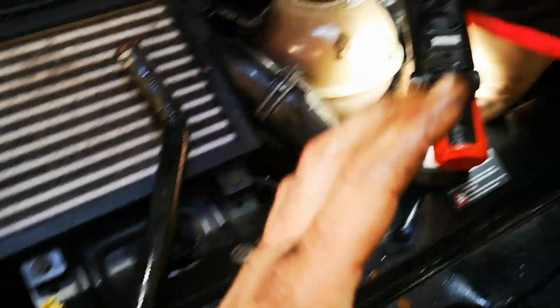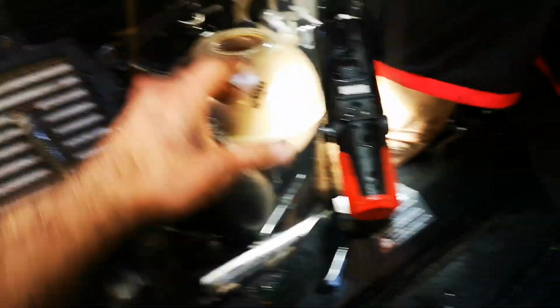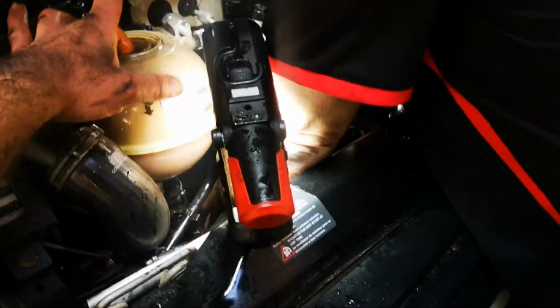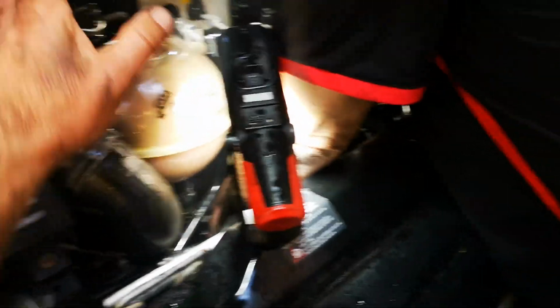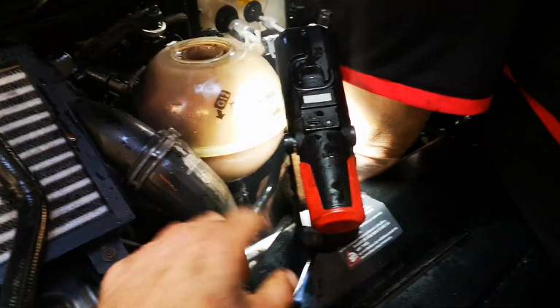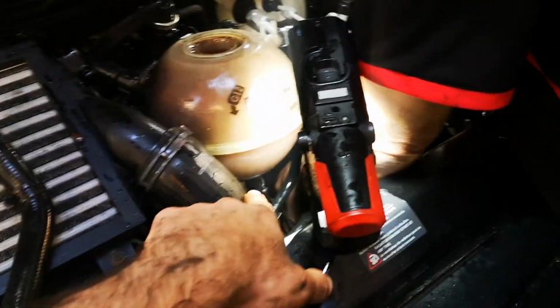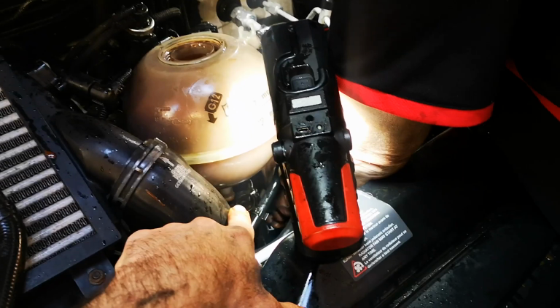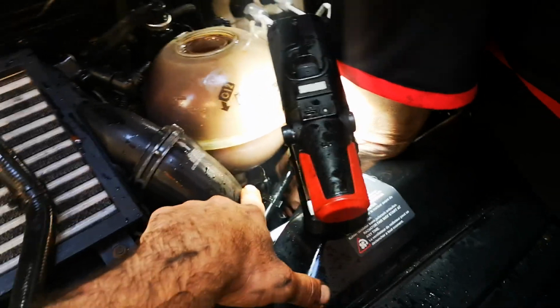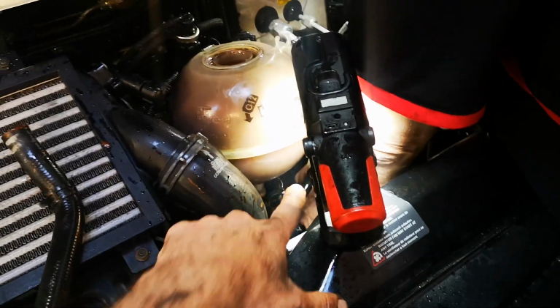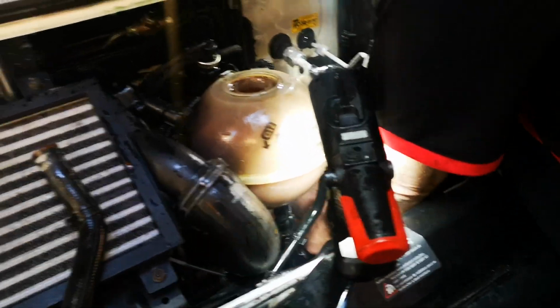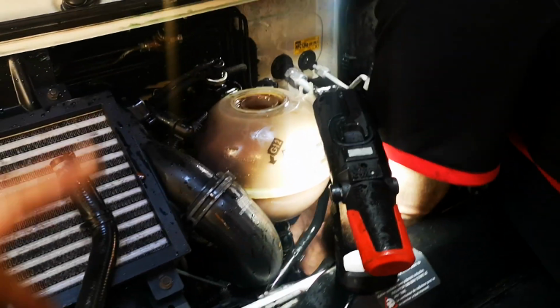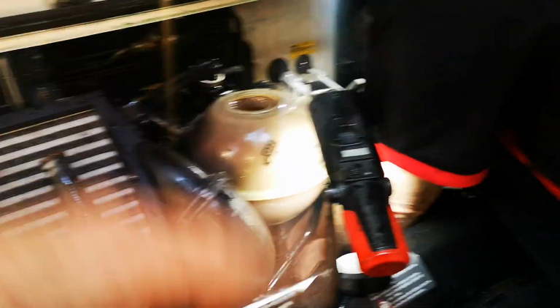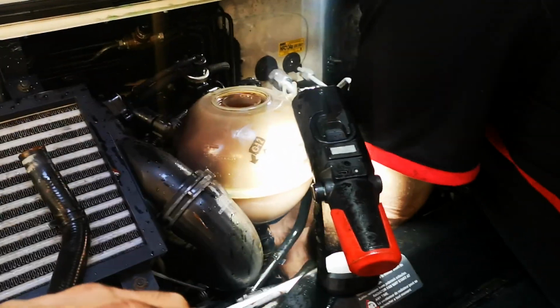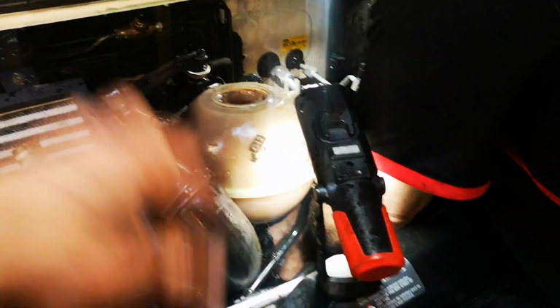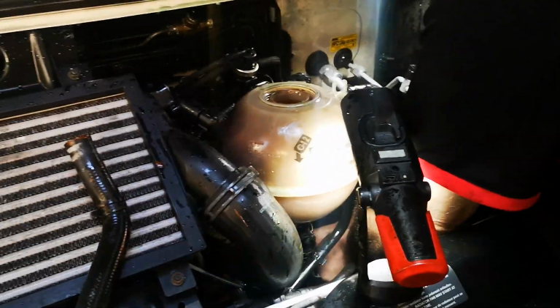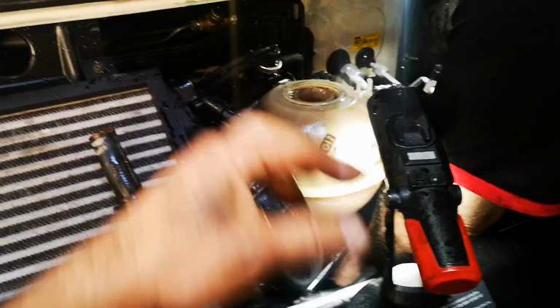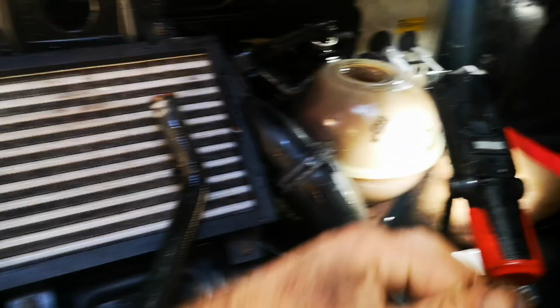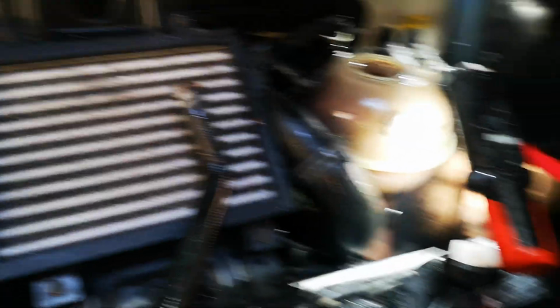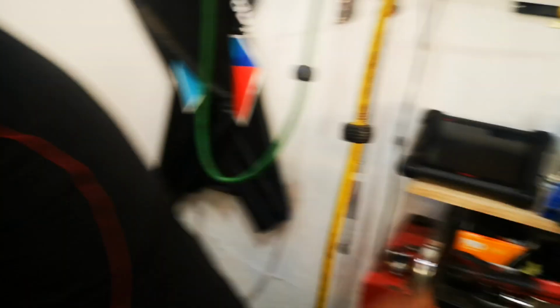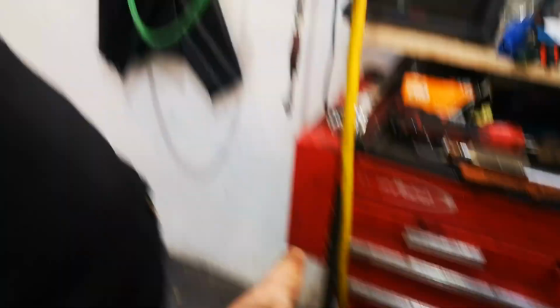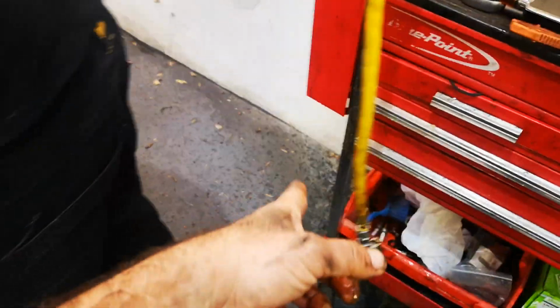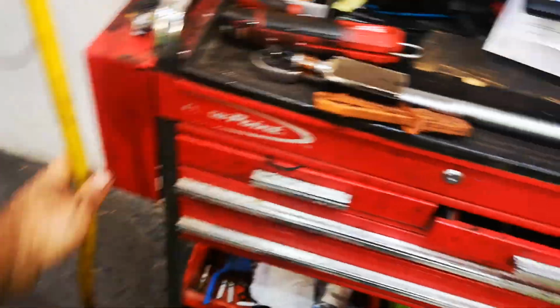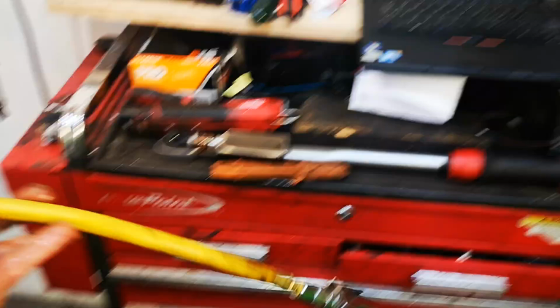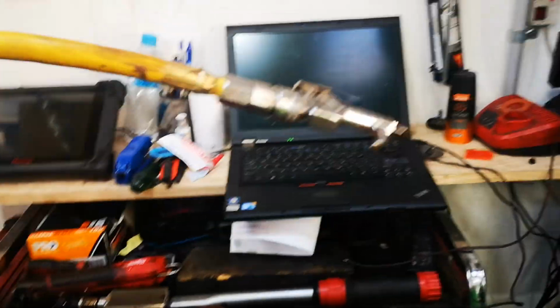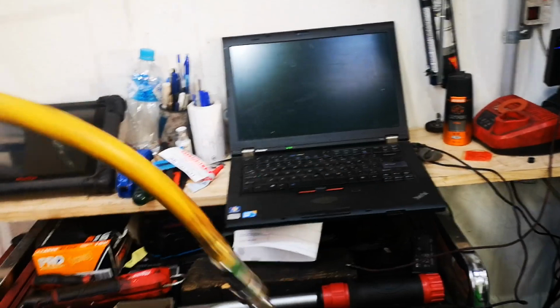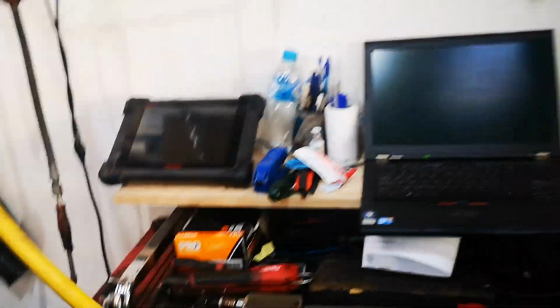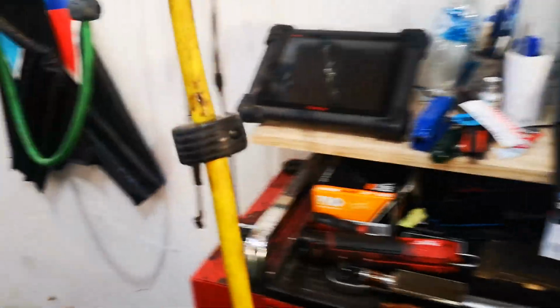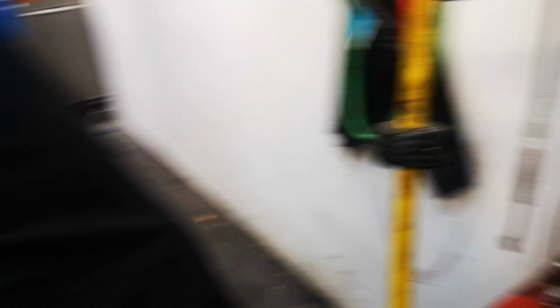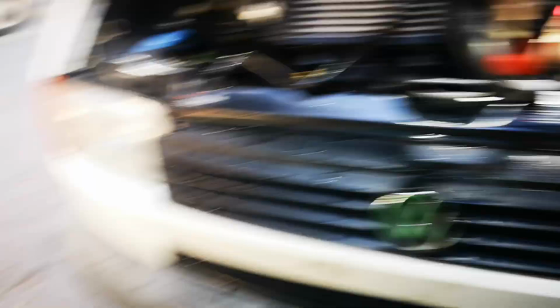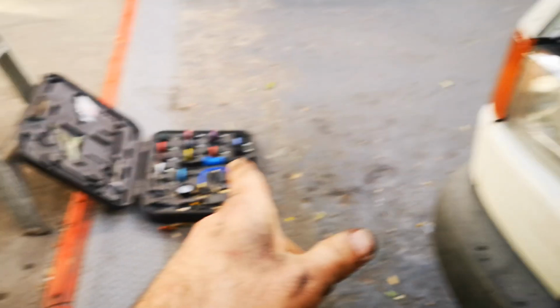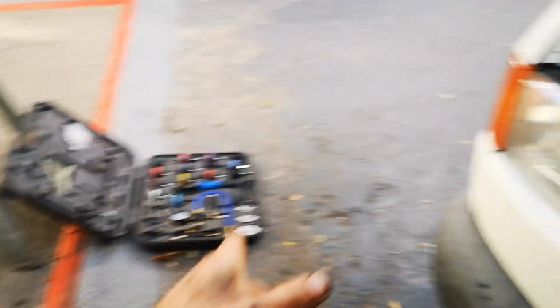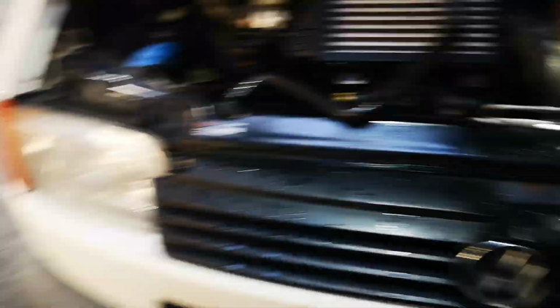The first thing you should do is check the coolant bottle's not blocked by removing the hose off the bottom. If it's not blocked, continue along and isolate. Use air if you want, or even better, use a pressure test kit.